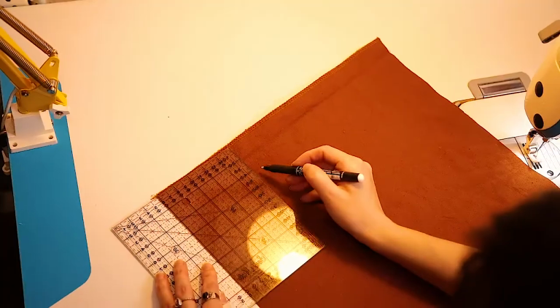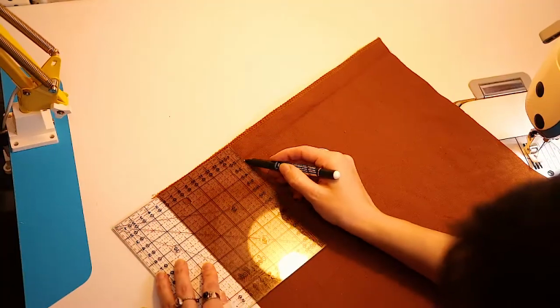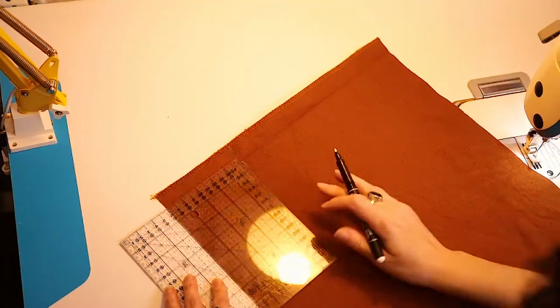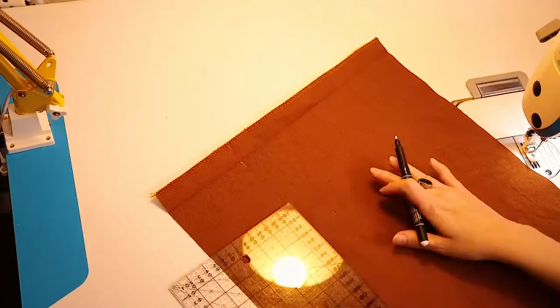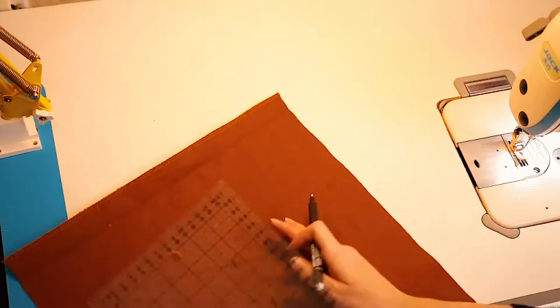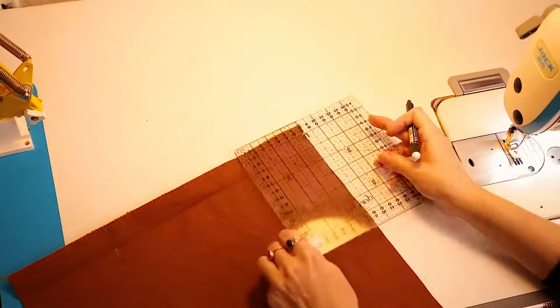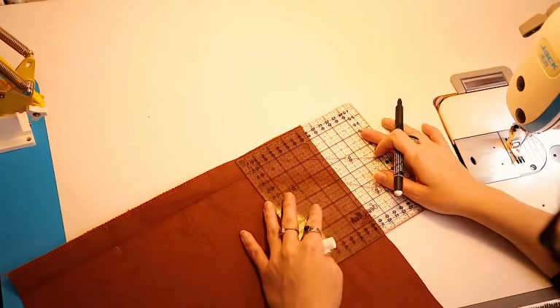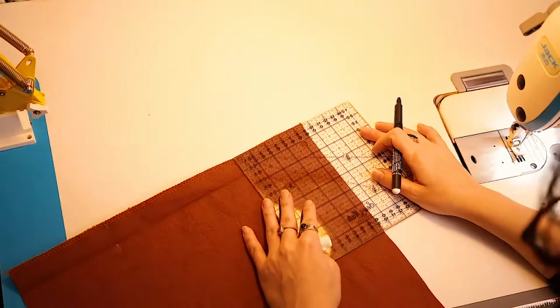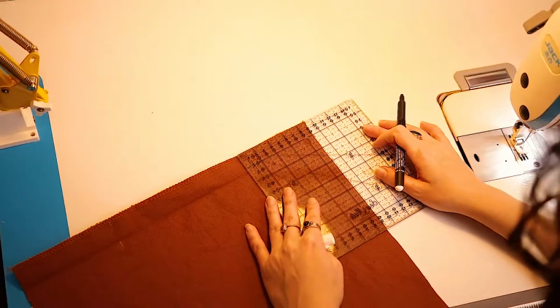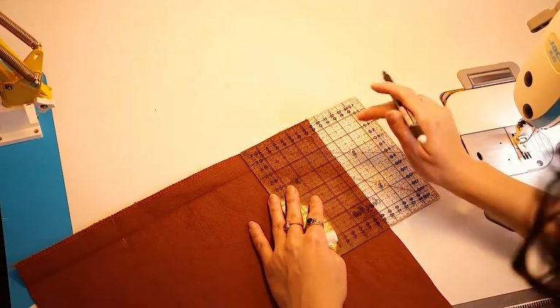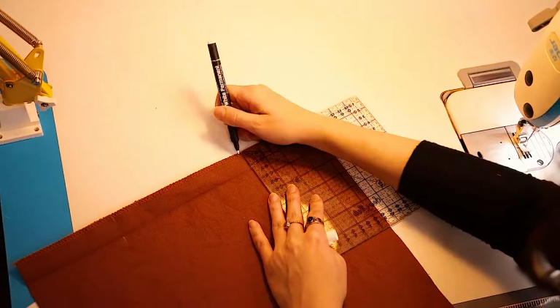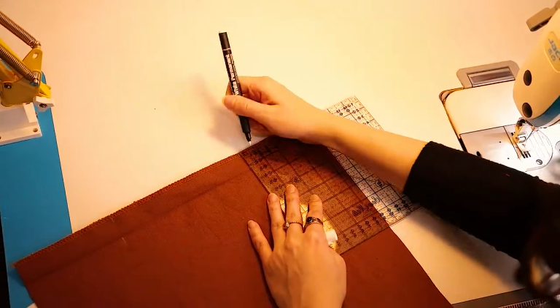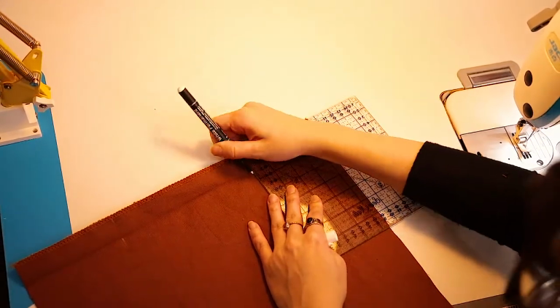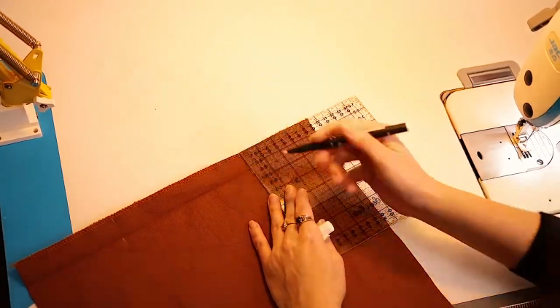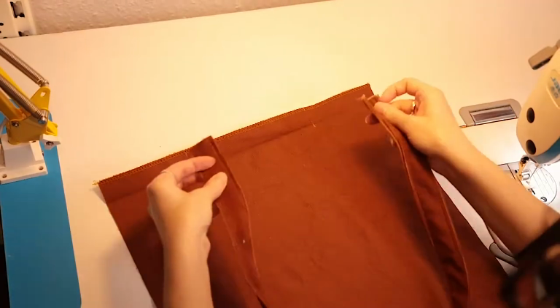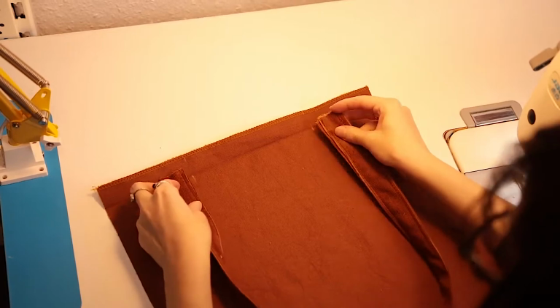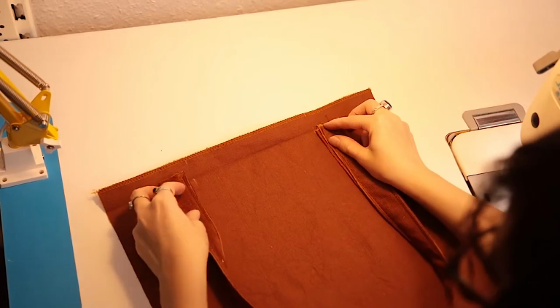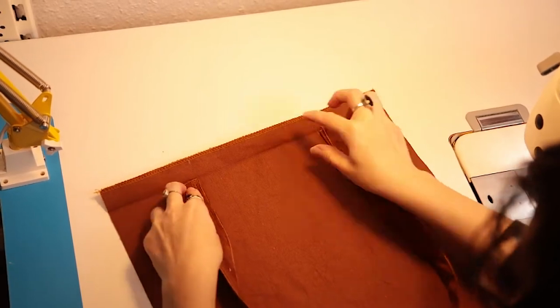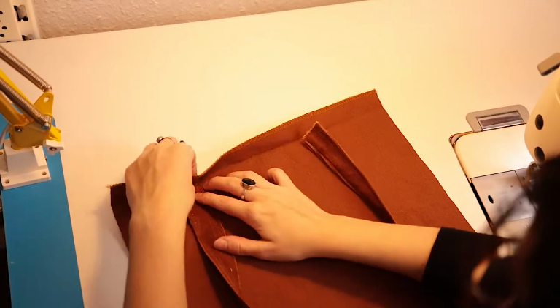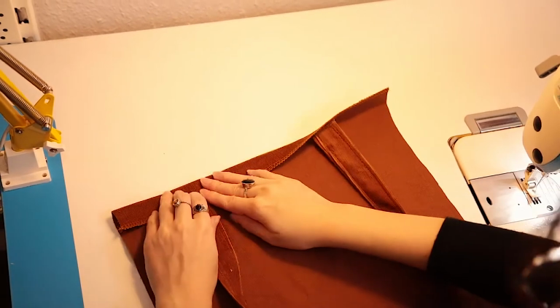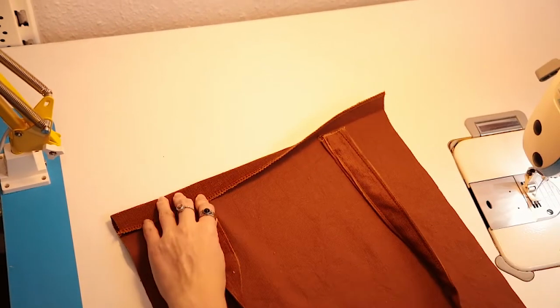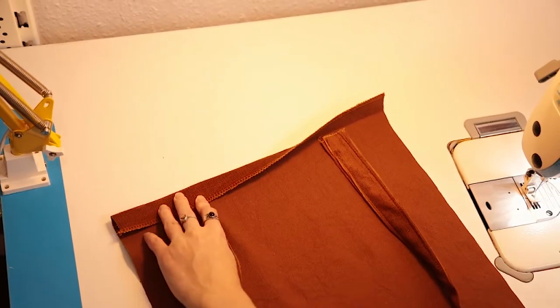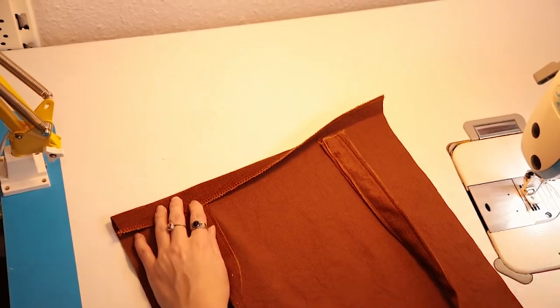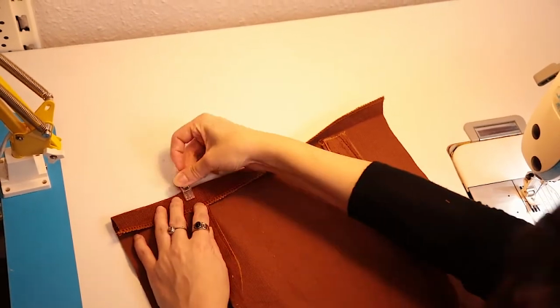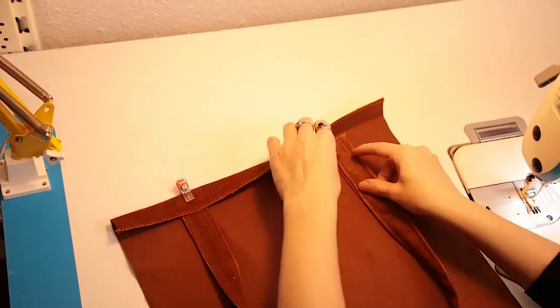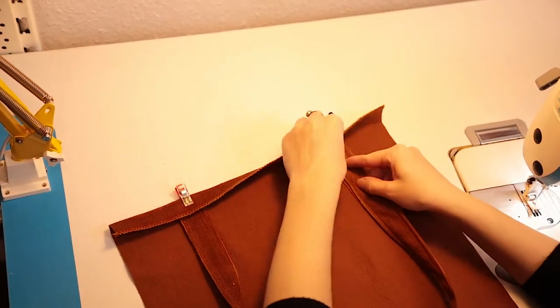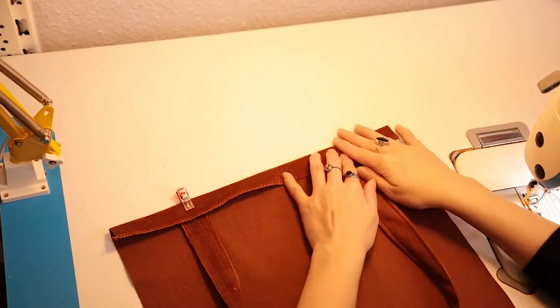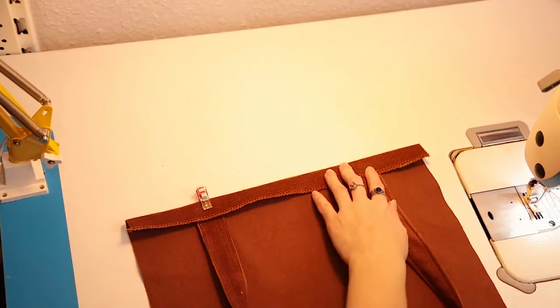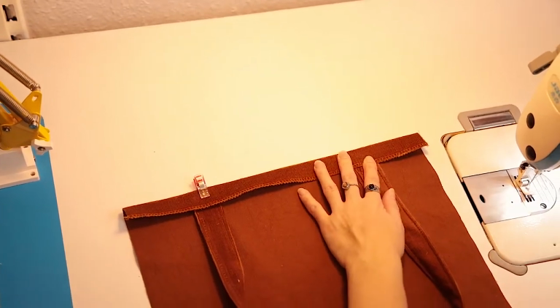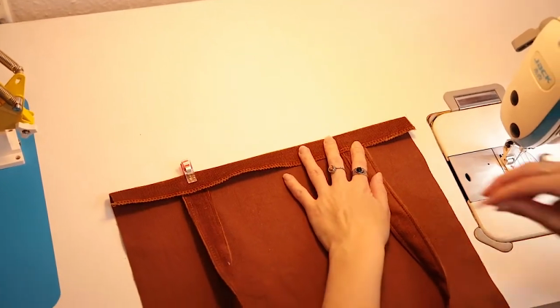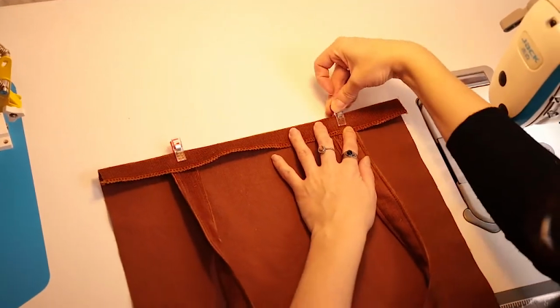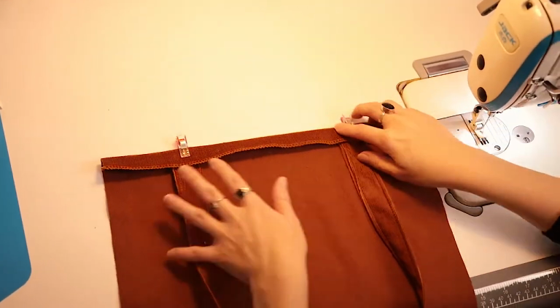Measure out 8 cm from the sides and place your strap piece into the folded hem. Pin and sew in place, first by staying close to the overlocked edge of the hem.